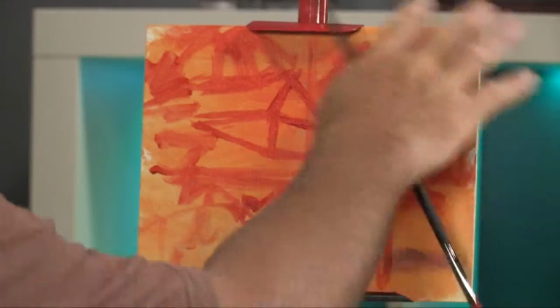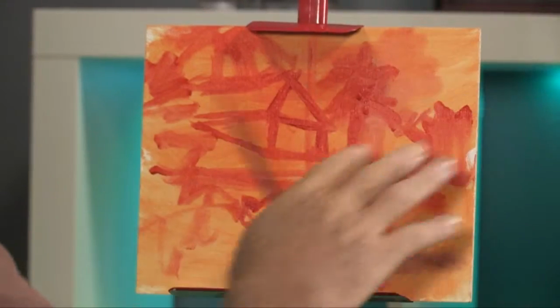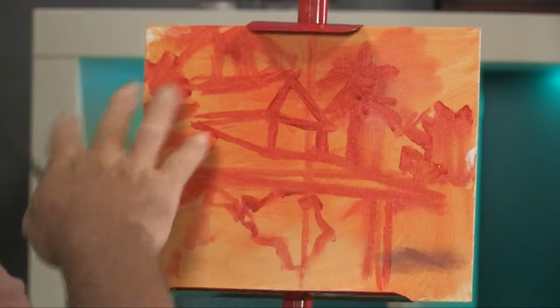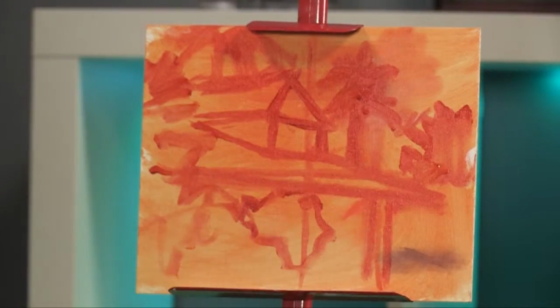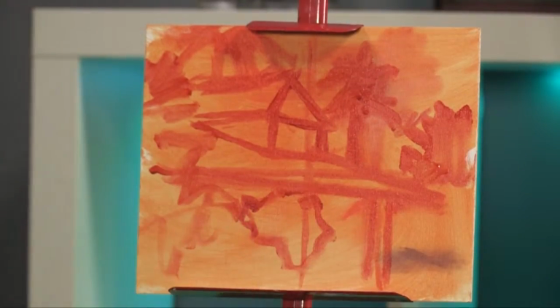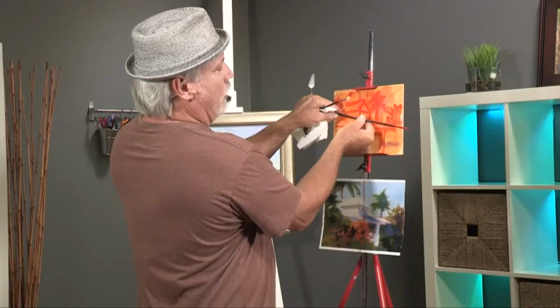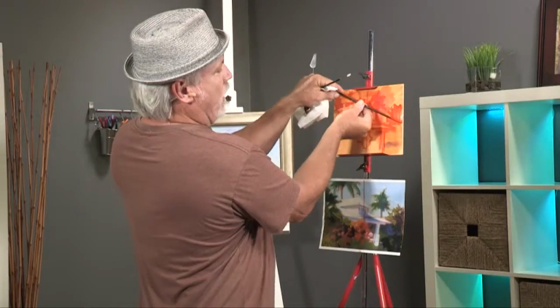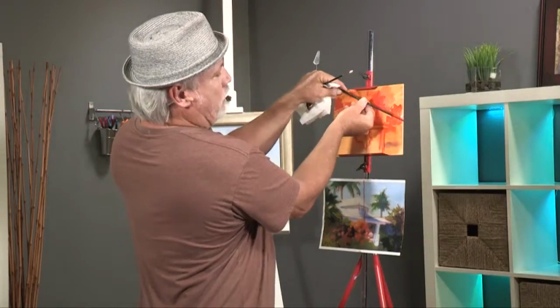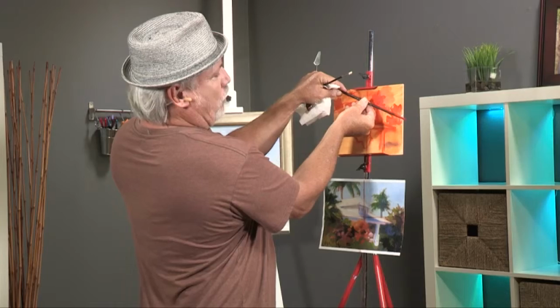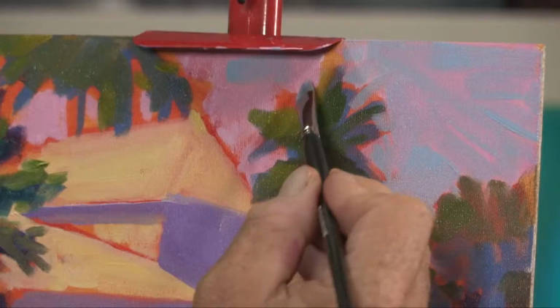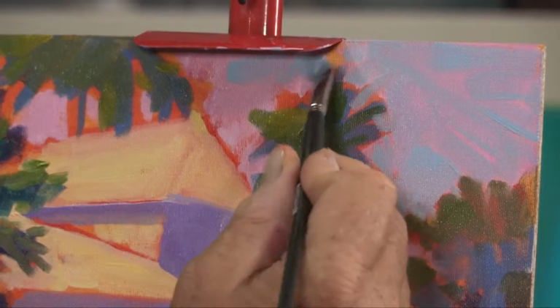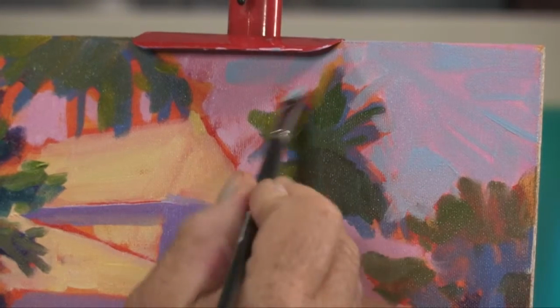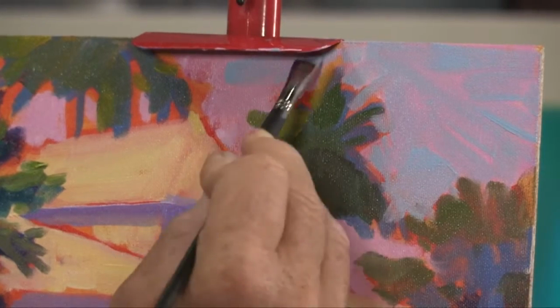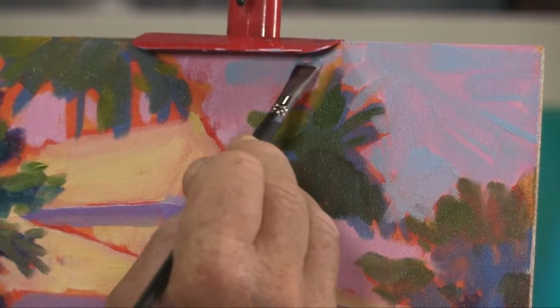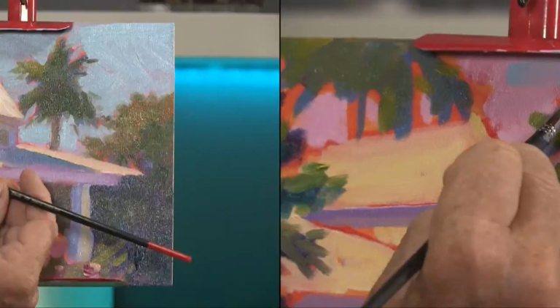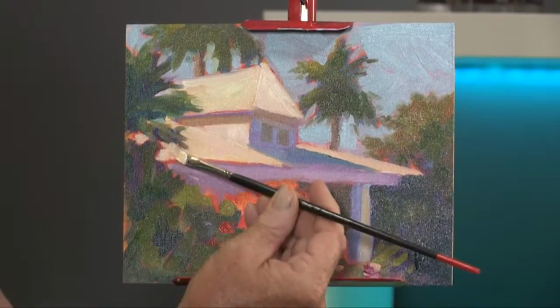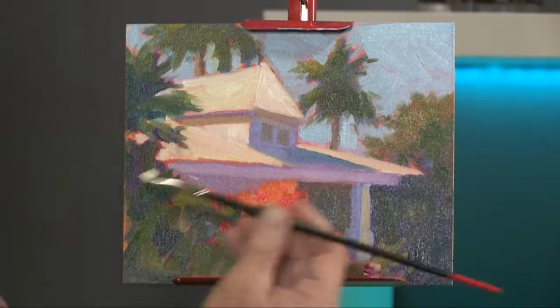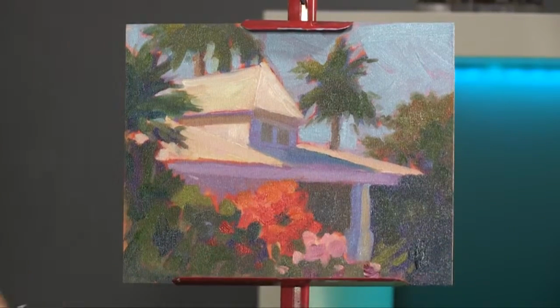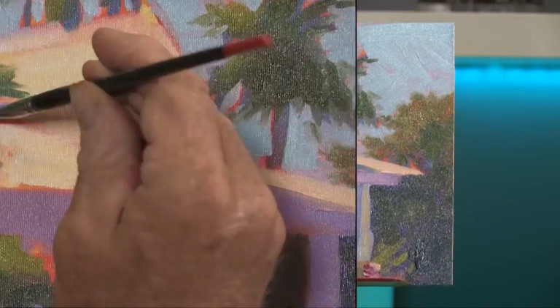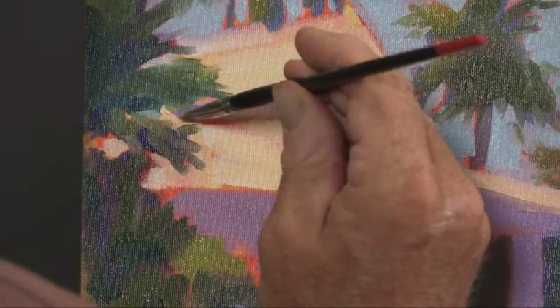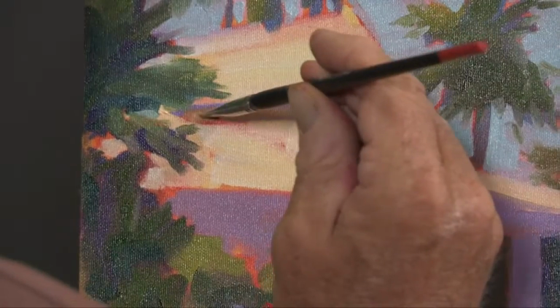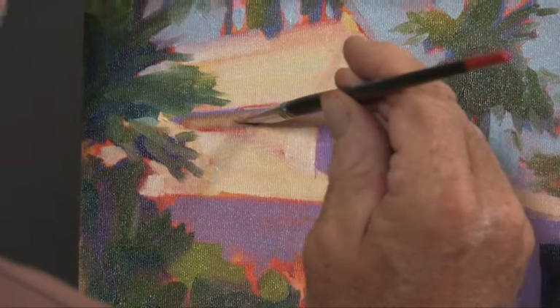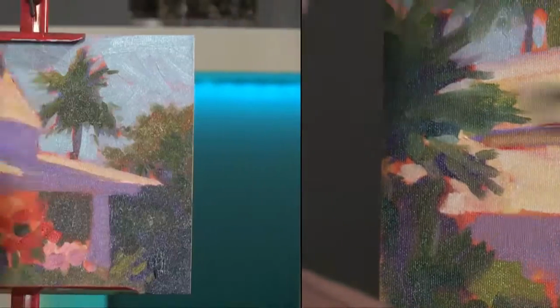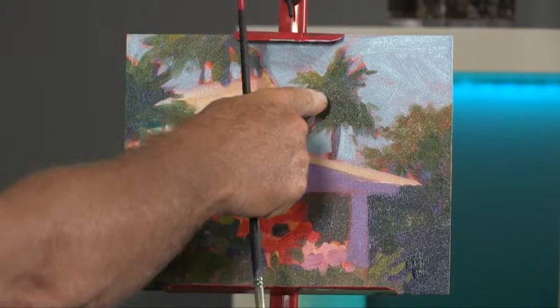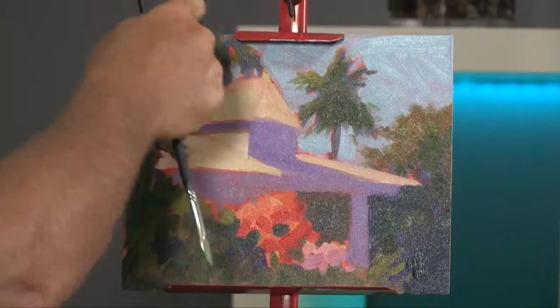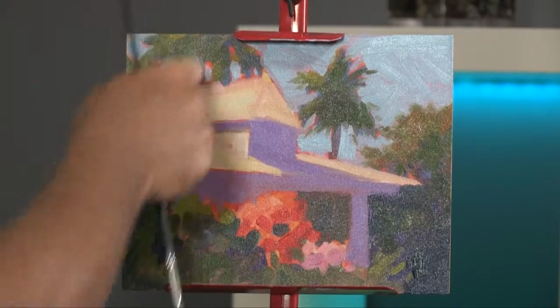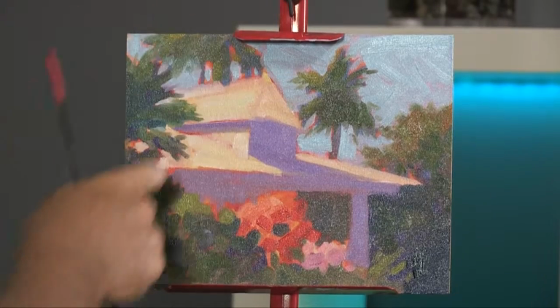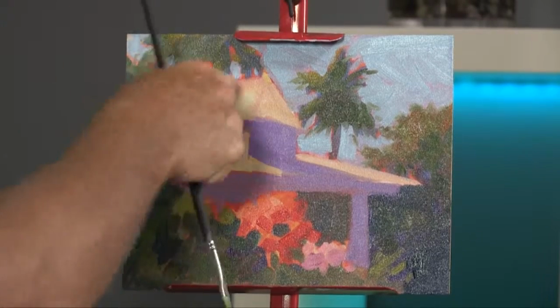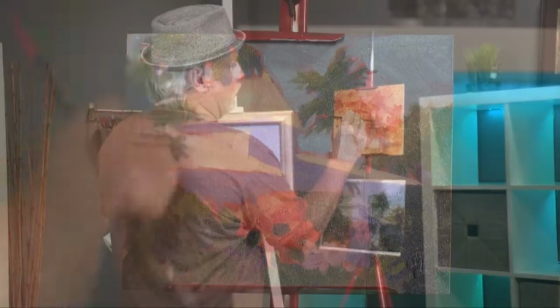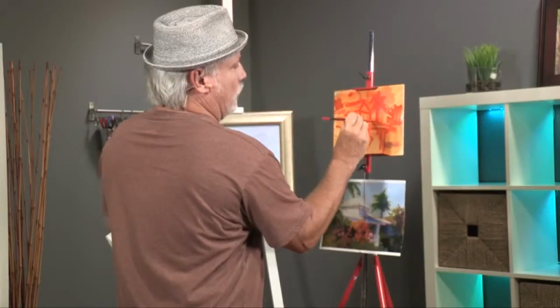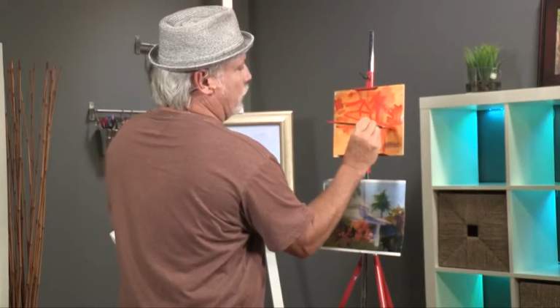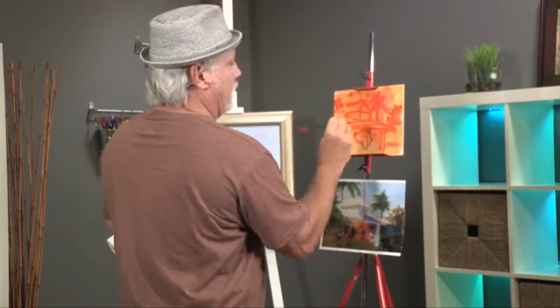All these lines are trying to make a railroad track down to a little line way out here on the horizon line. If you paint them that way, it'll look like everything's in perfect perspective.